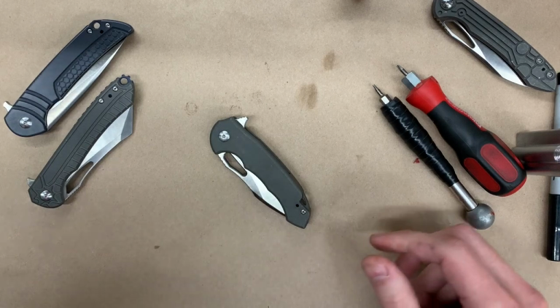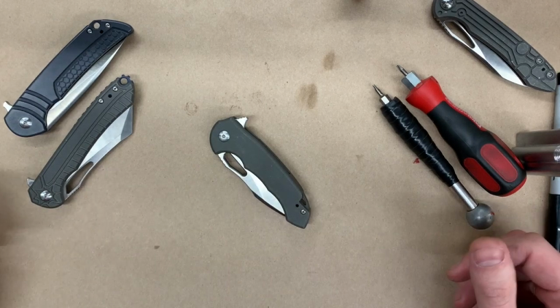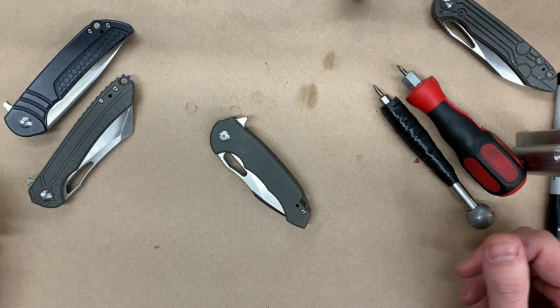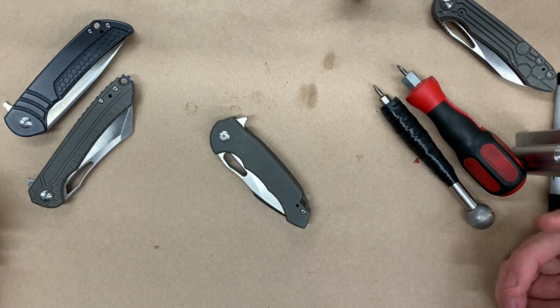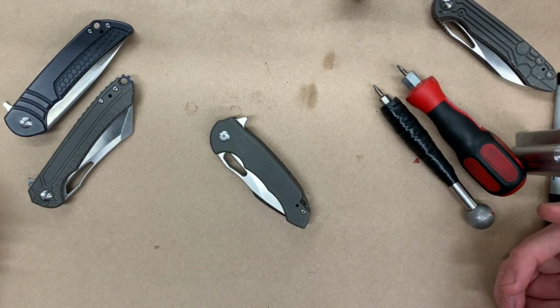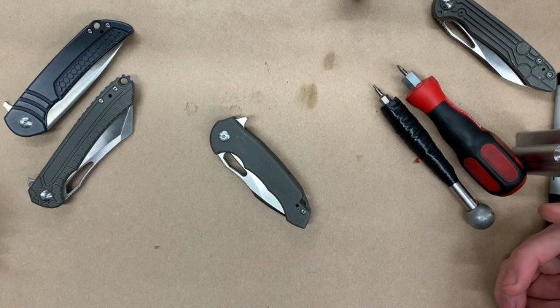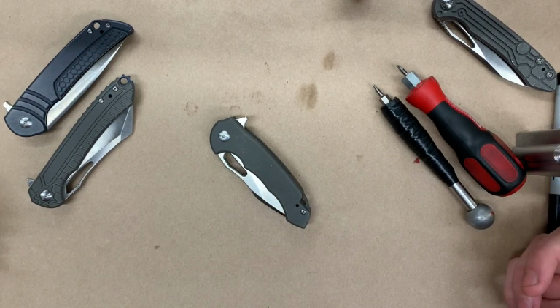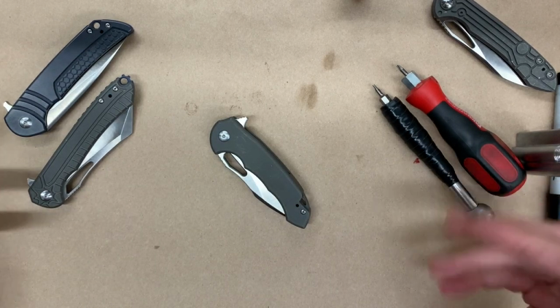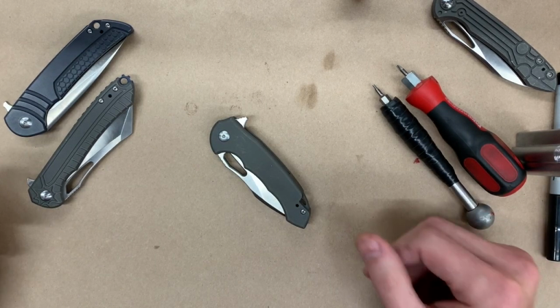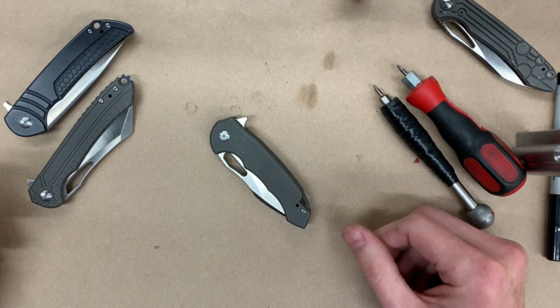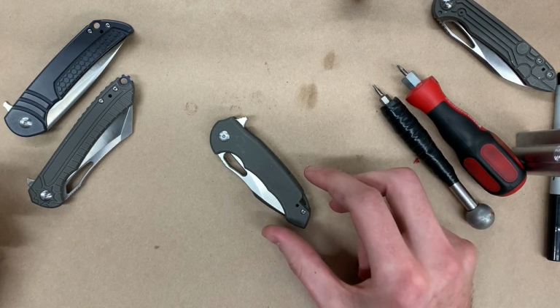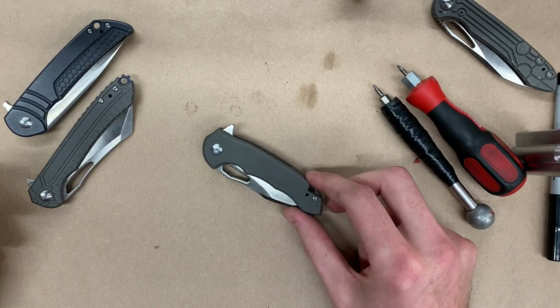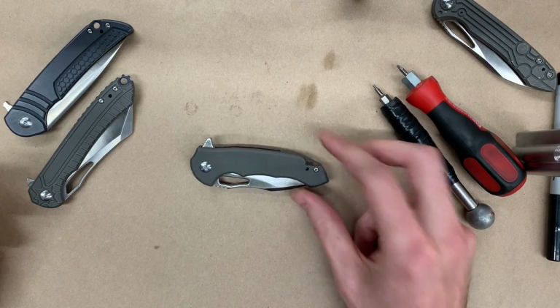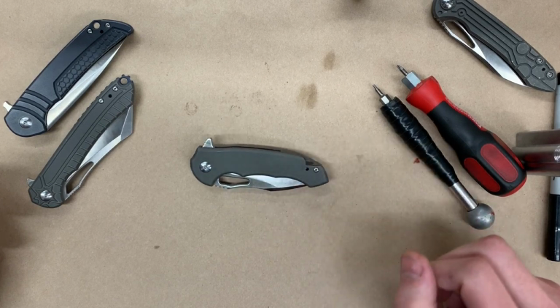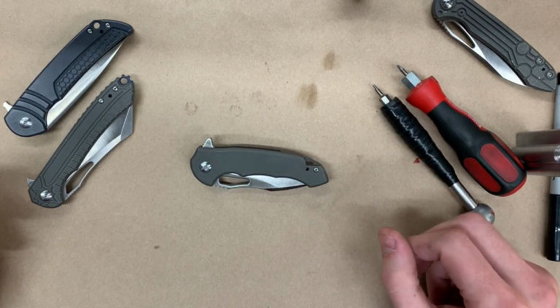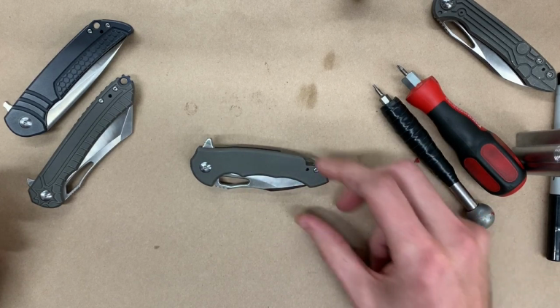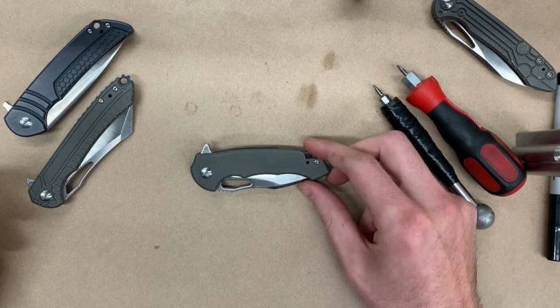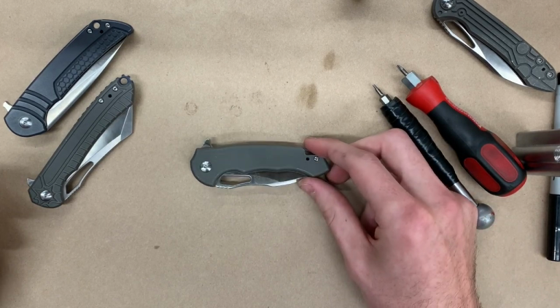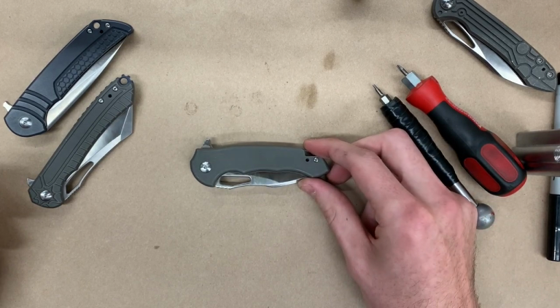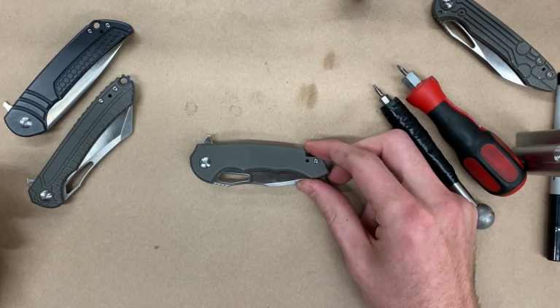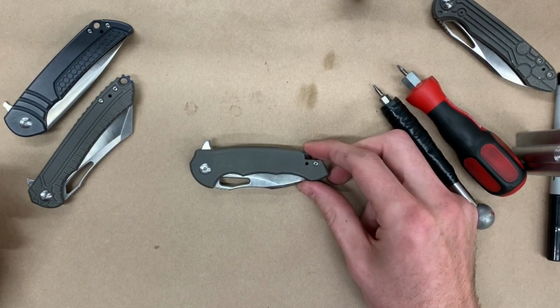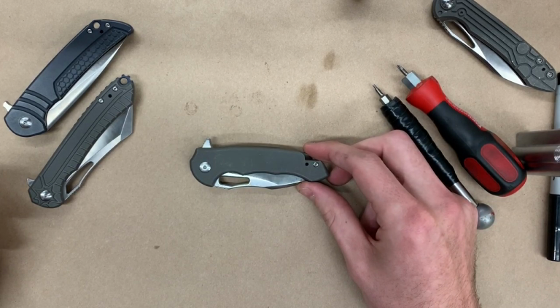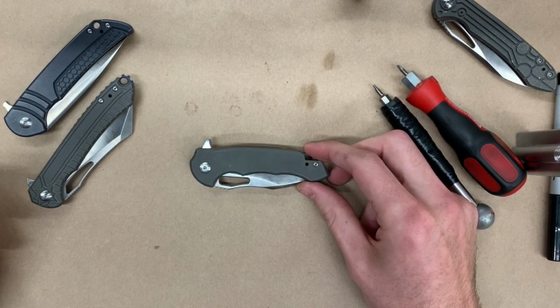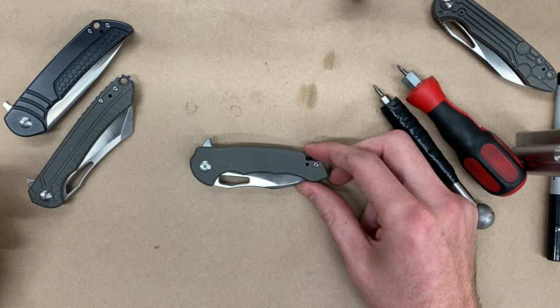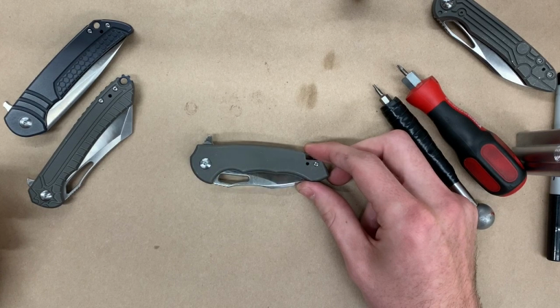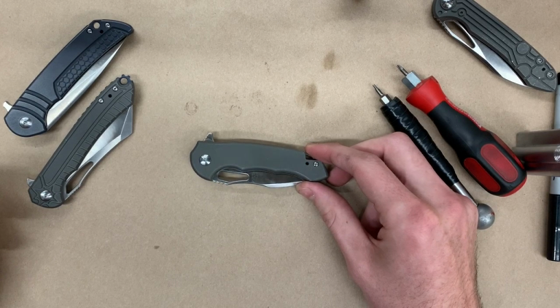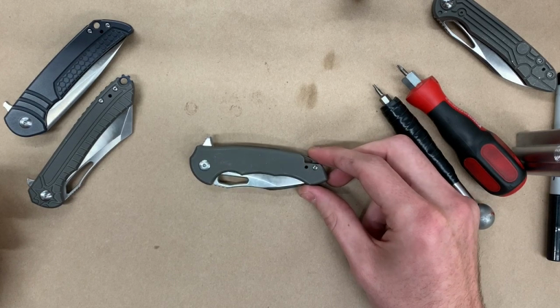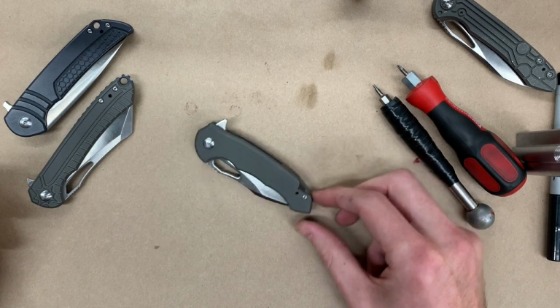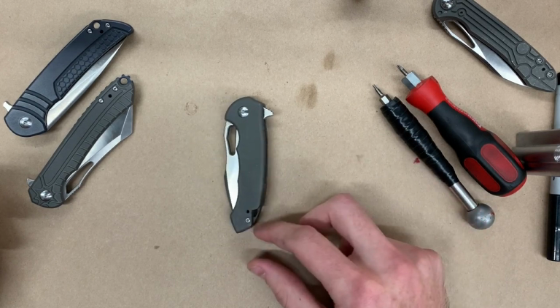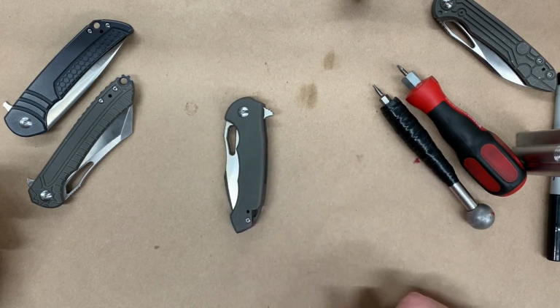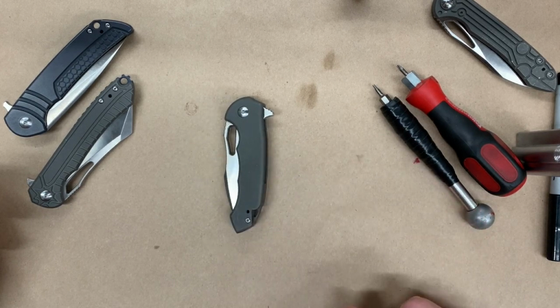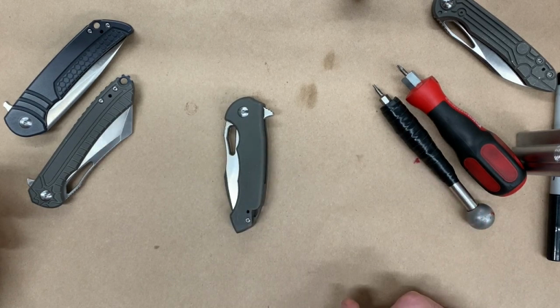Hi everyone, welcome to Ferrum Forge Knifeworks. This is Chris here, and in this video I want to do a little how-to on how to maintain, disassemble, and reassemble your MassDrop X Ferrum Forge Falcon.